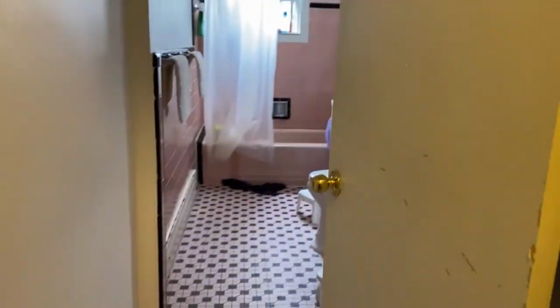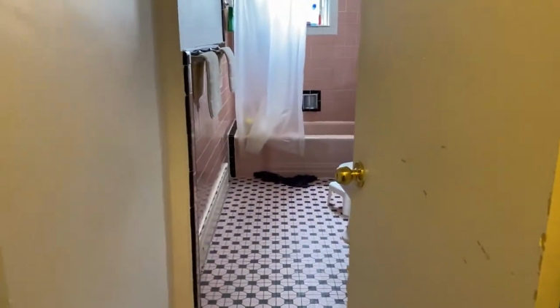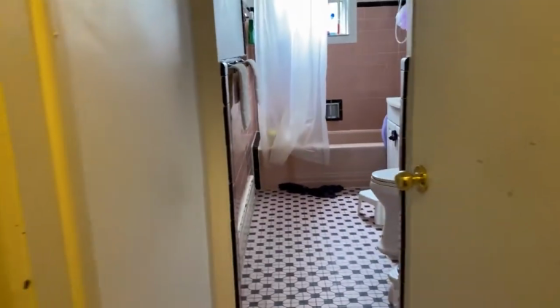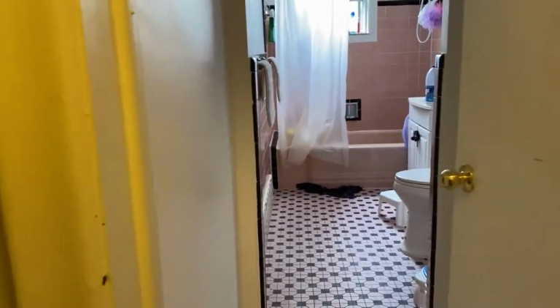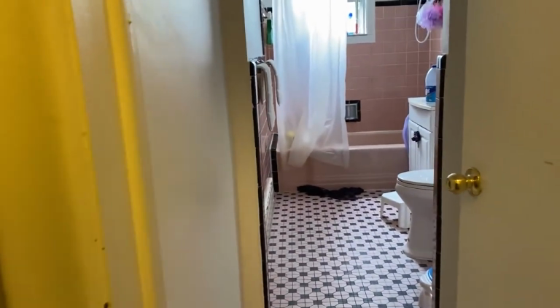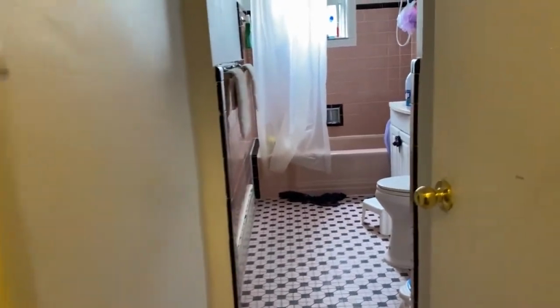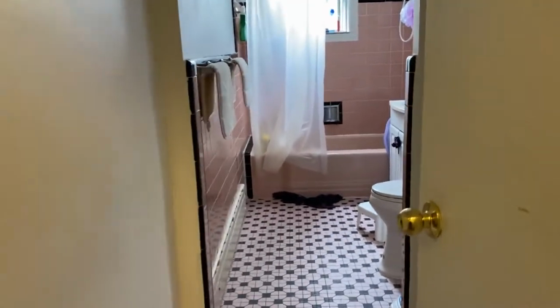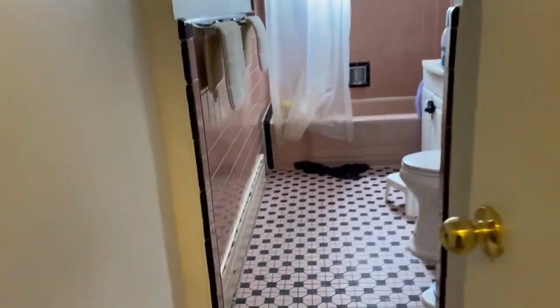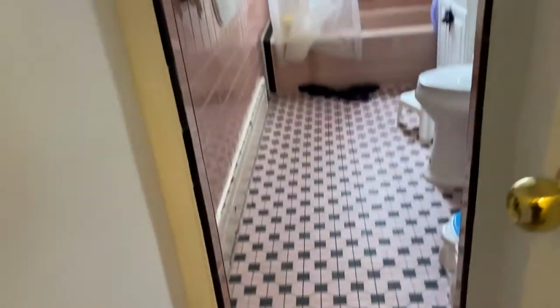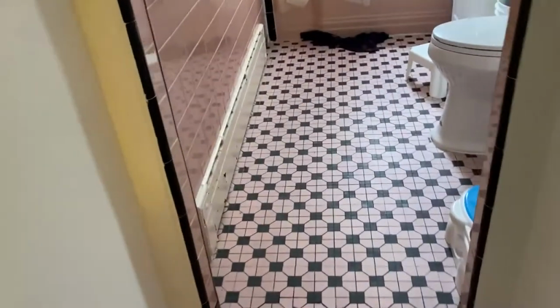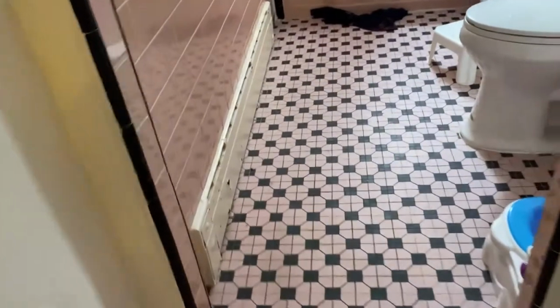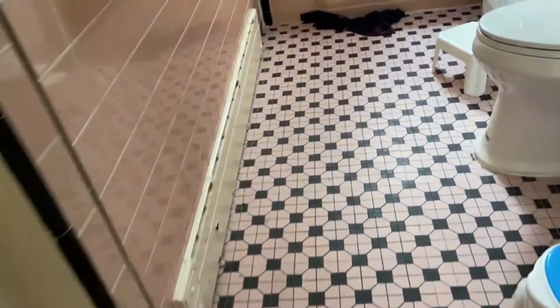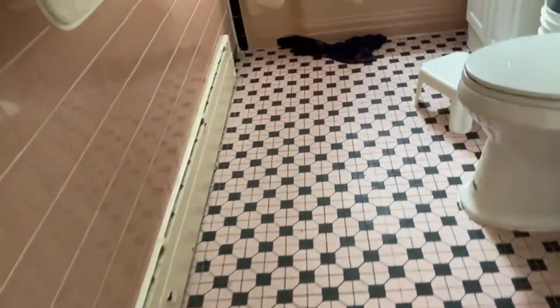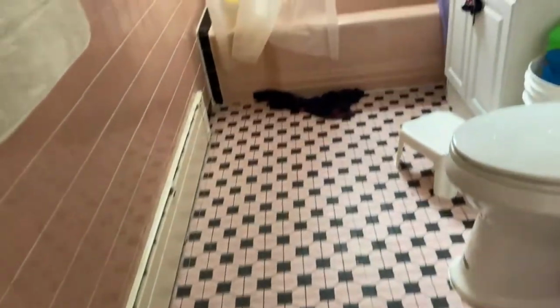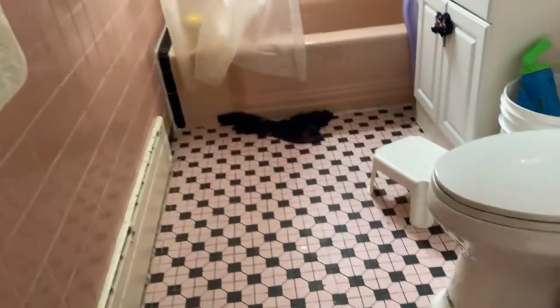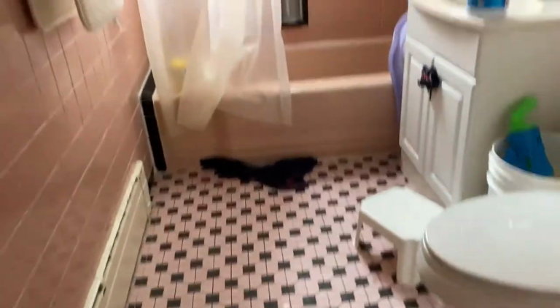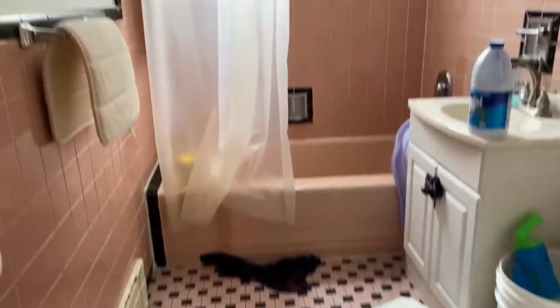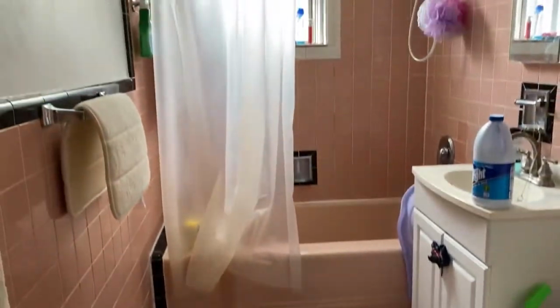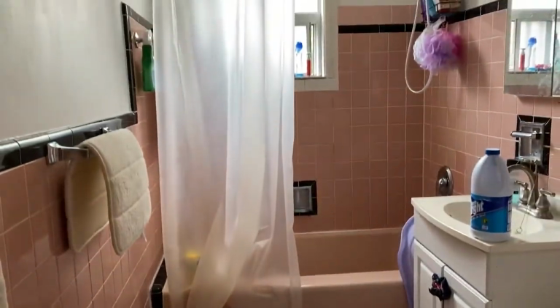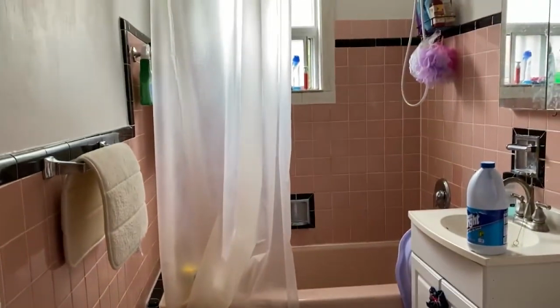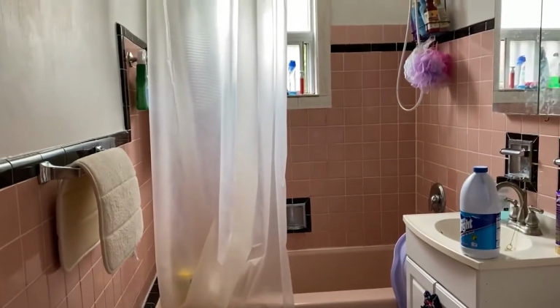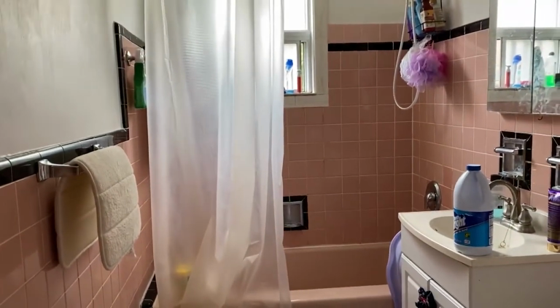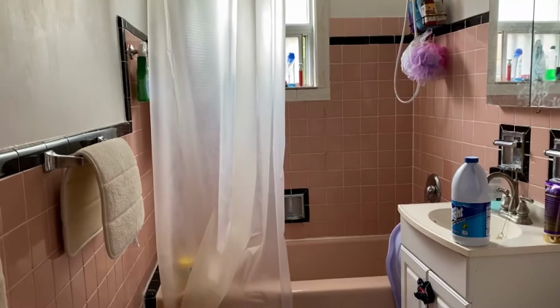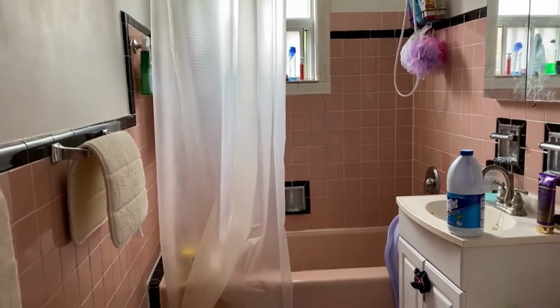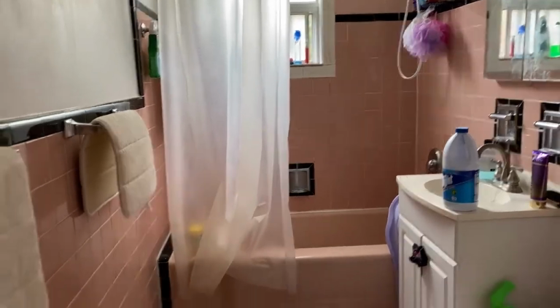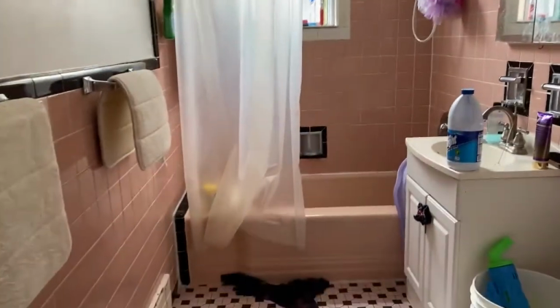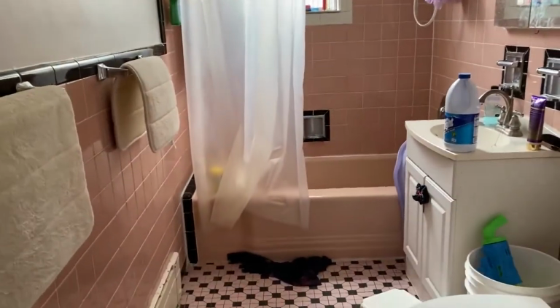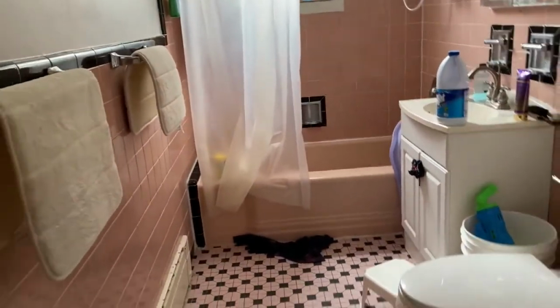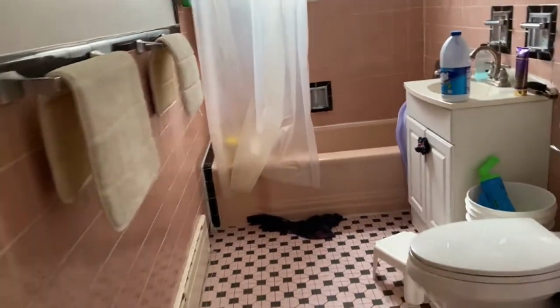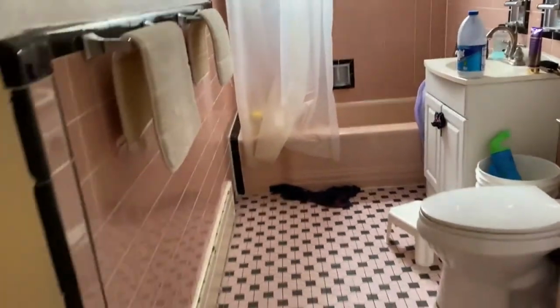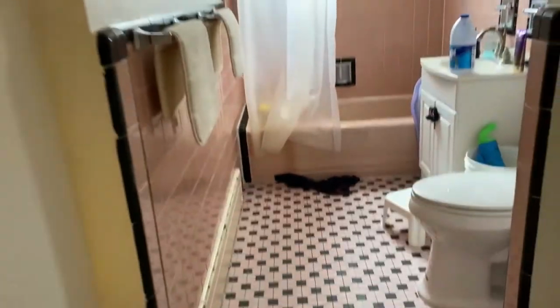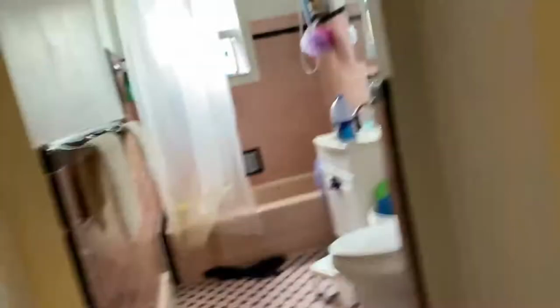And here we have the bathroom. It's a large bathroom with cool tile like the third floor apartment, and retro tubs around.